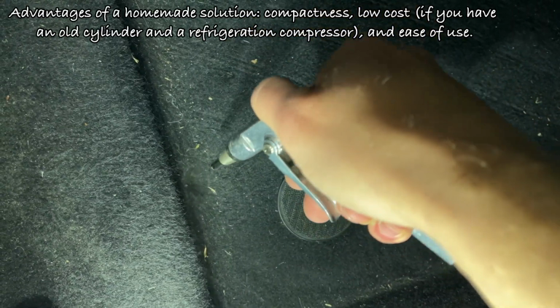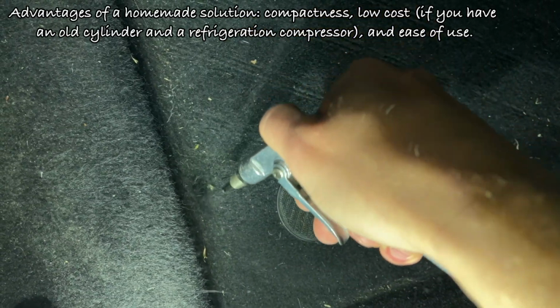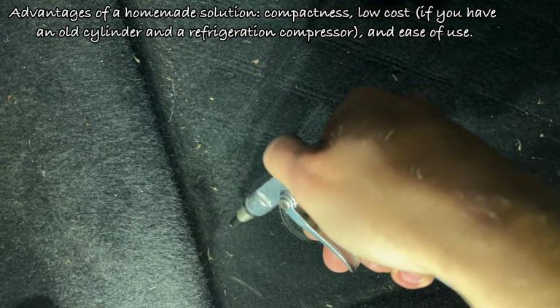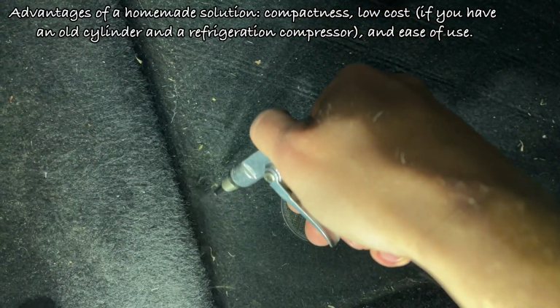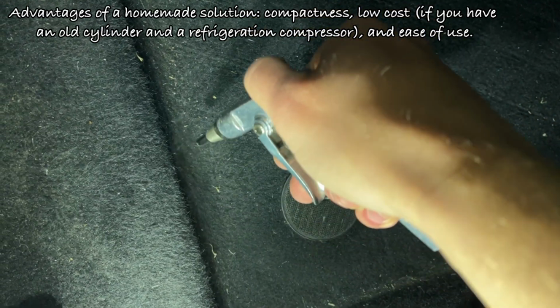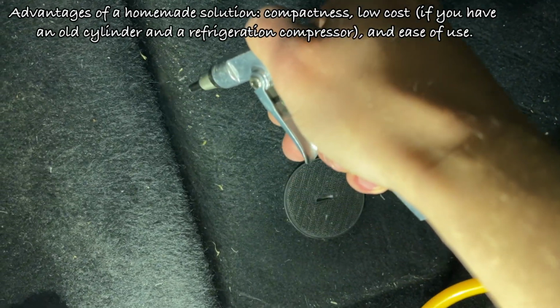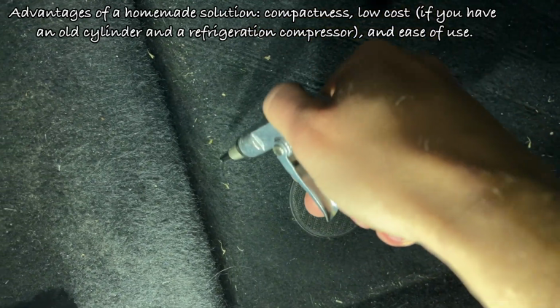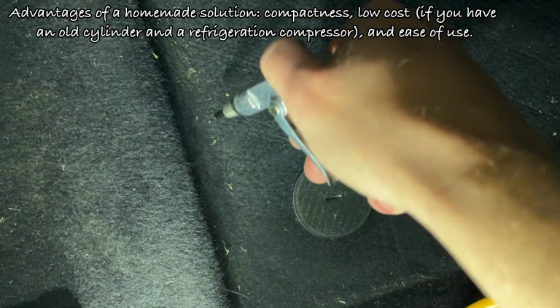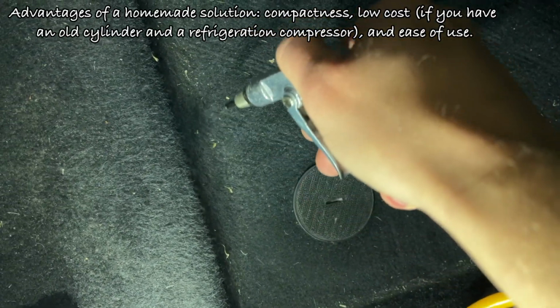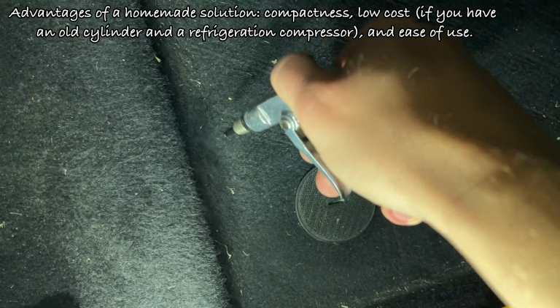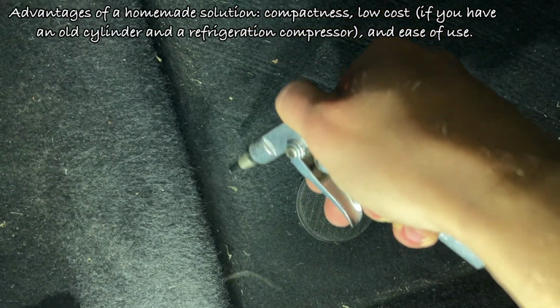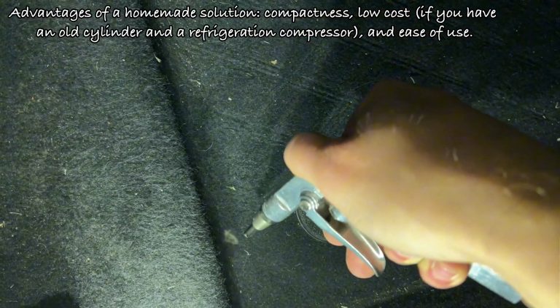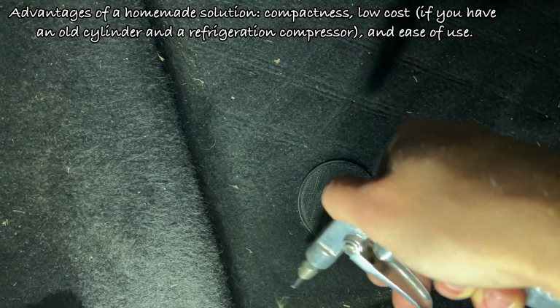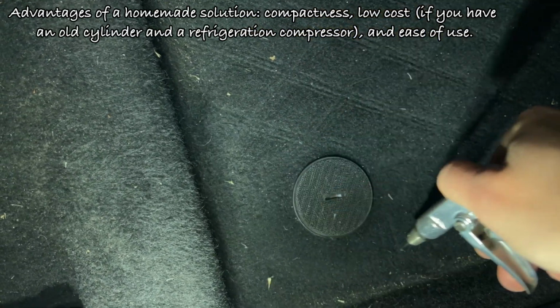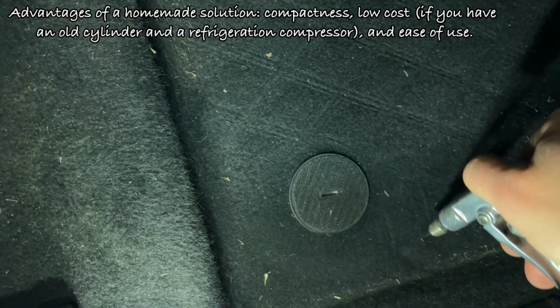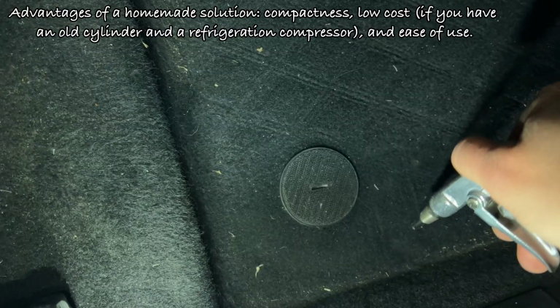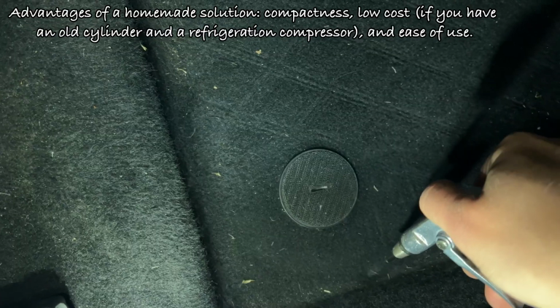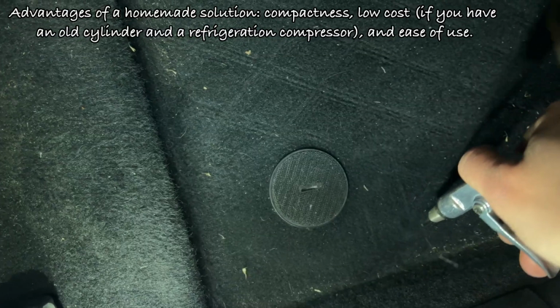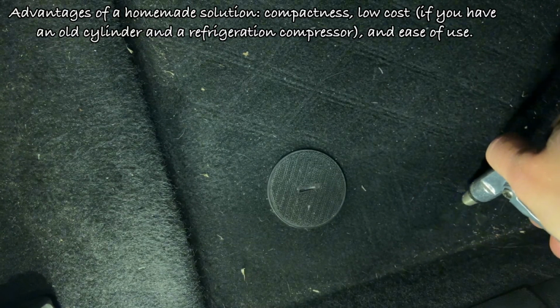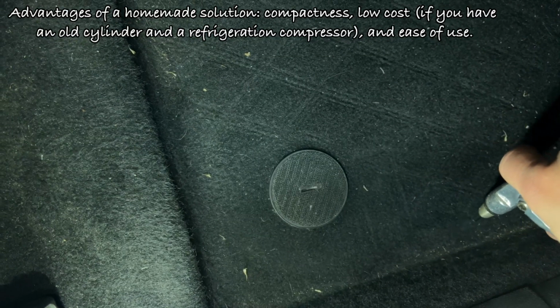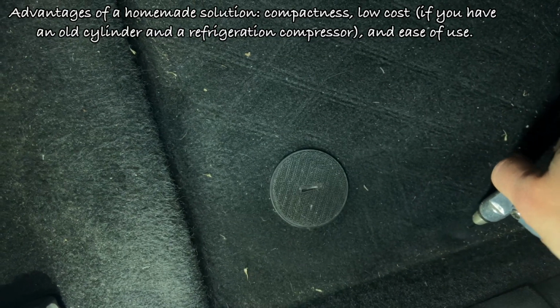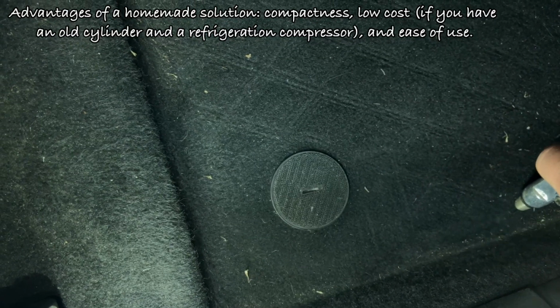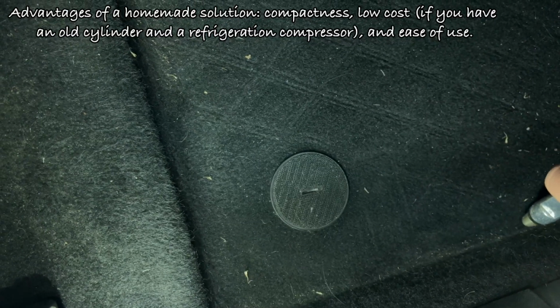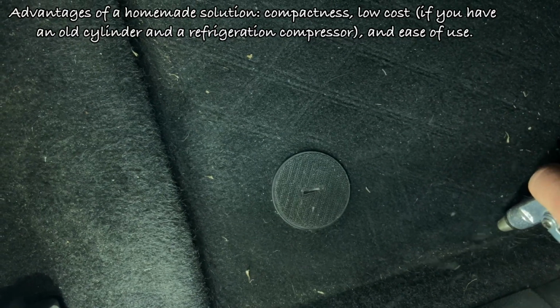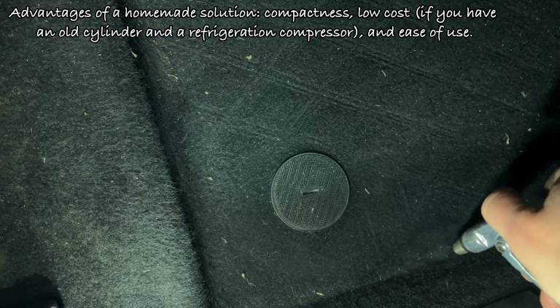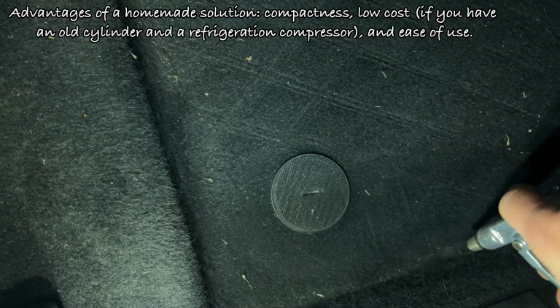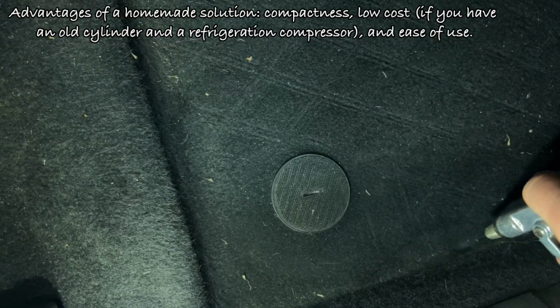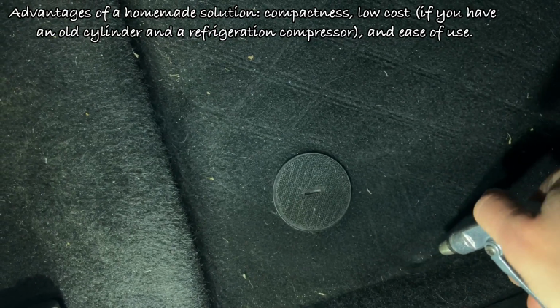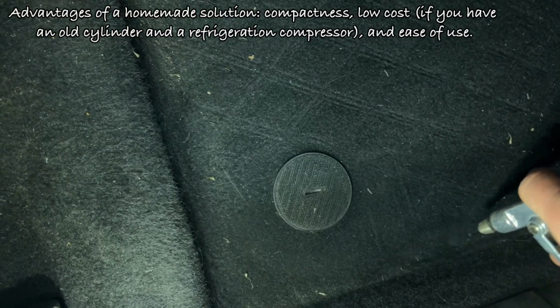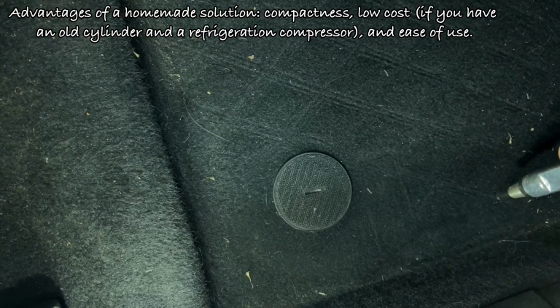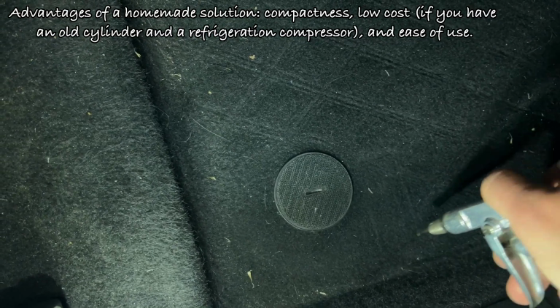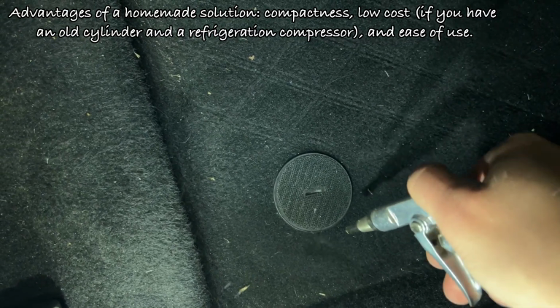Advantages of a homemade solution: compactness, low cost — especially if you have an old cylinder and a refrigeration compressor — and ease of use.